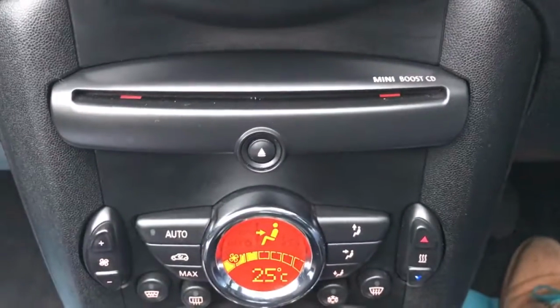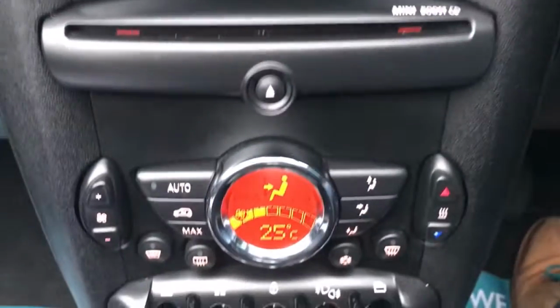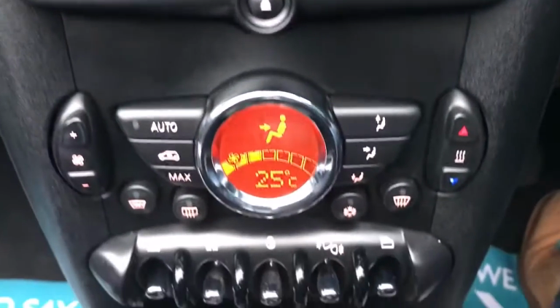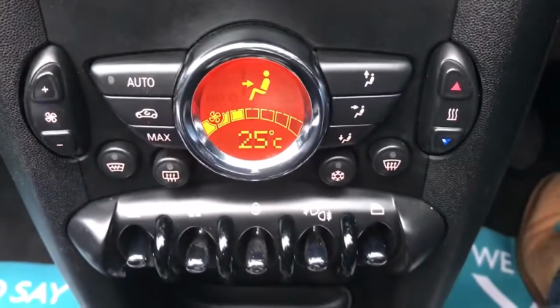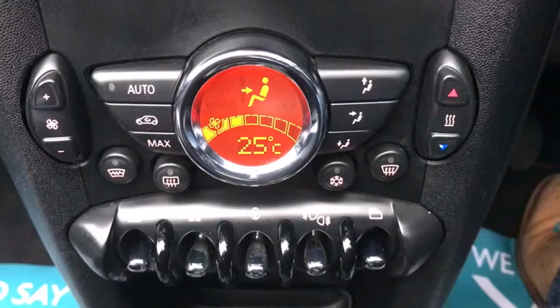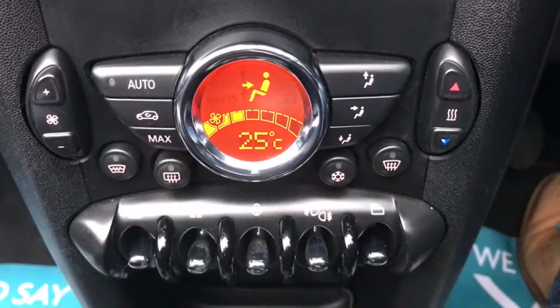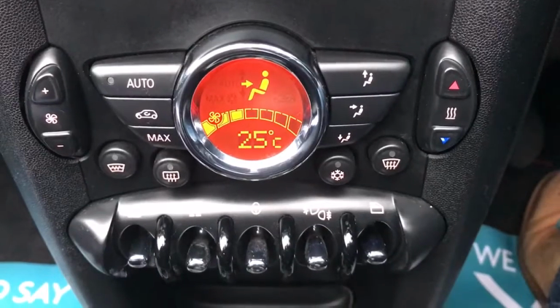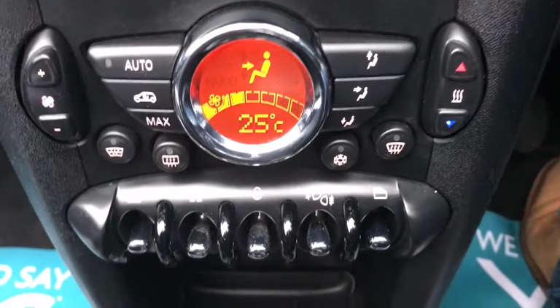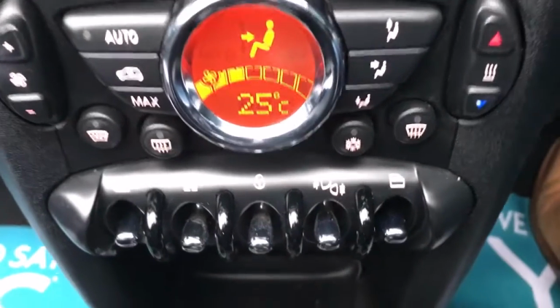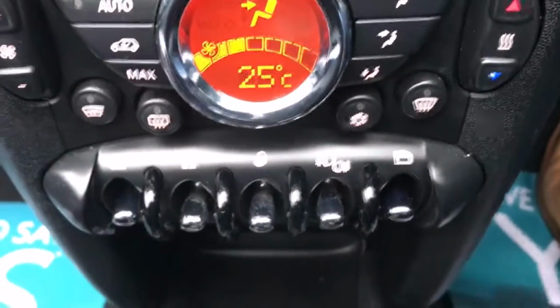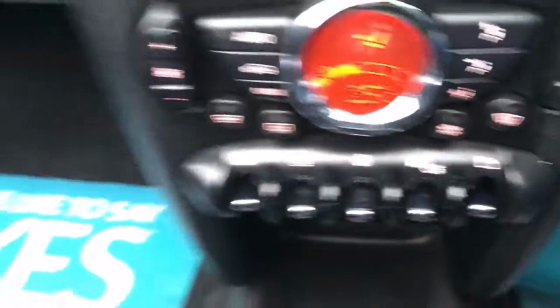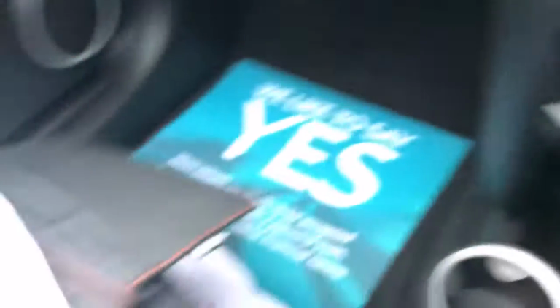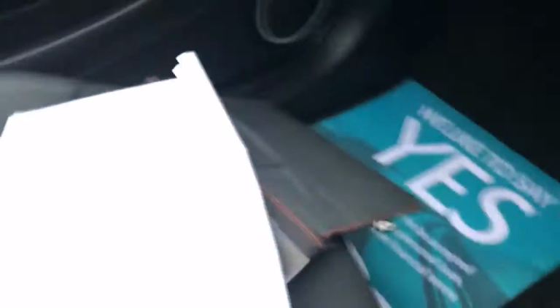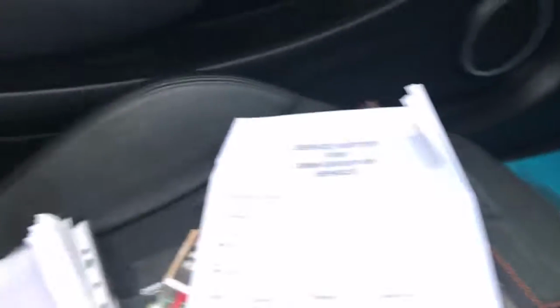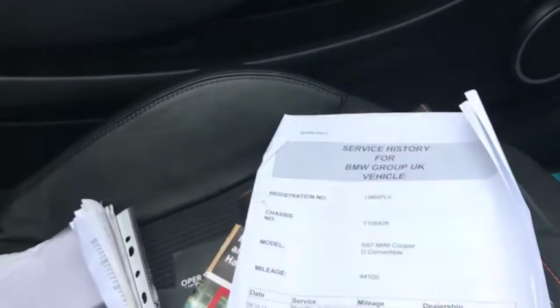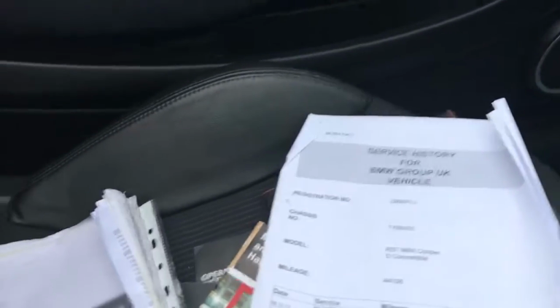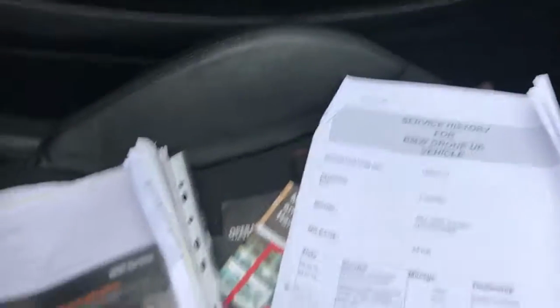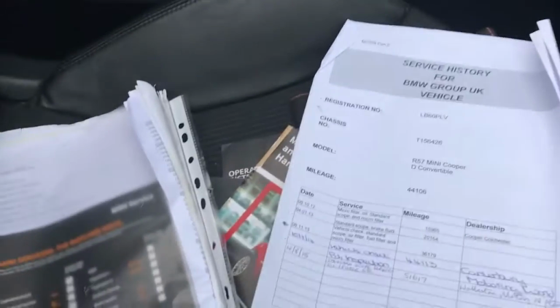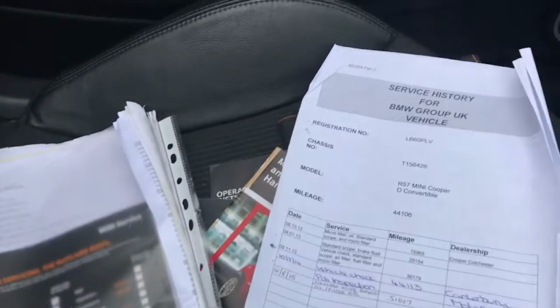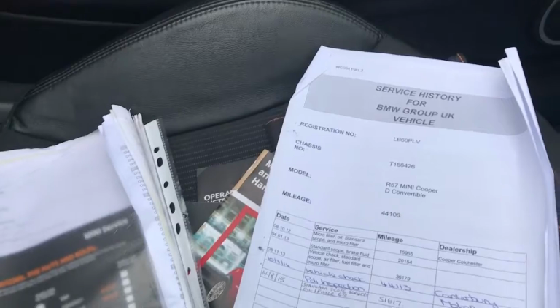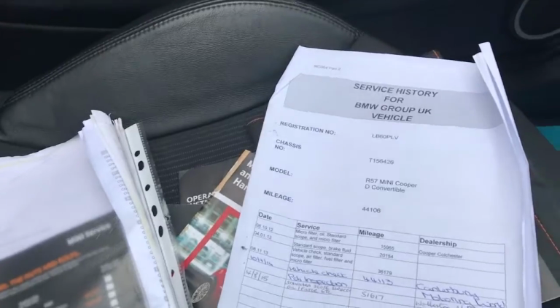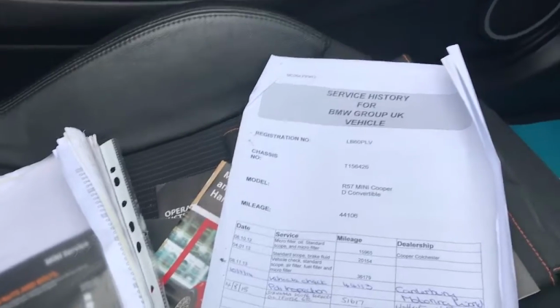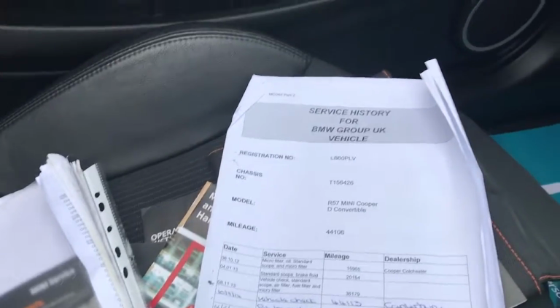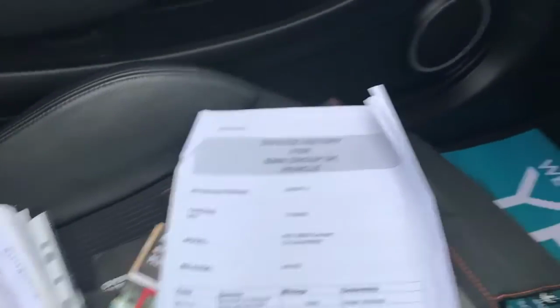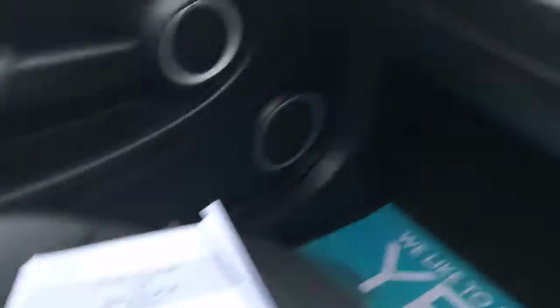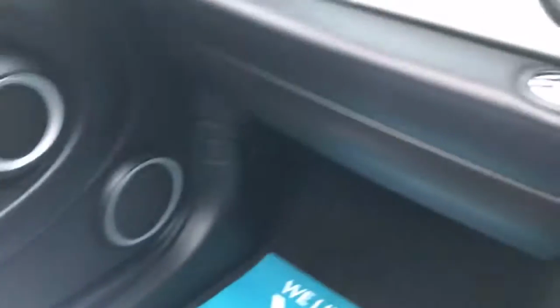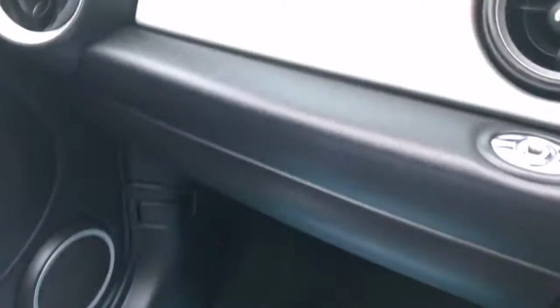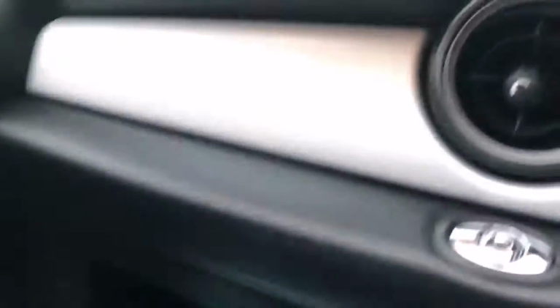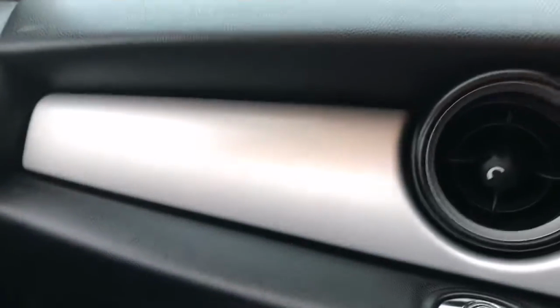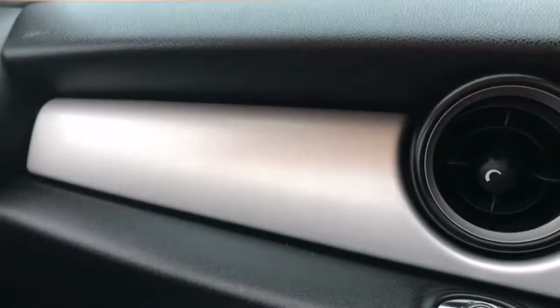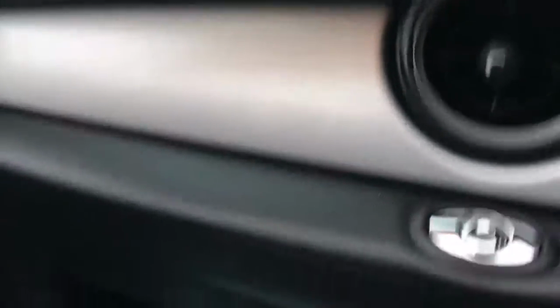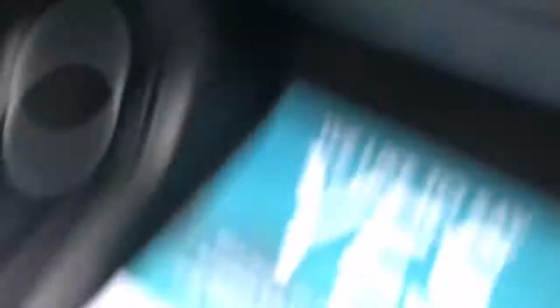DAB, AM and FM radio, as well as a CD player and Bluetooth. There's your Mini Boost CD. Climate control with air conditioning. It's got service history and lots of invoices with the car, and all the handbook packs are present.